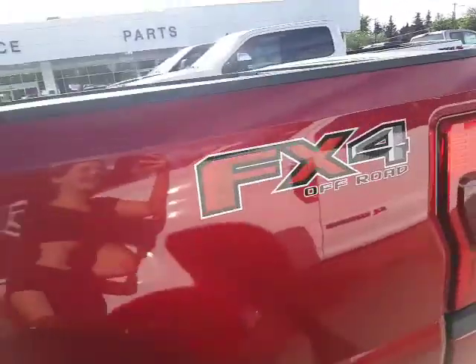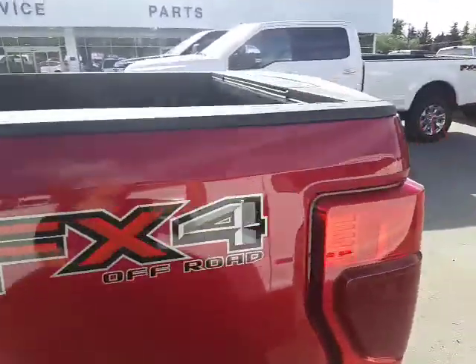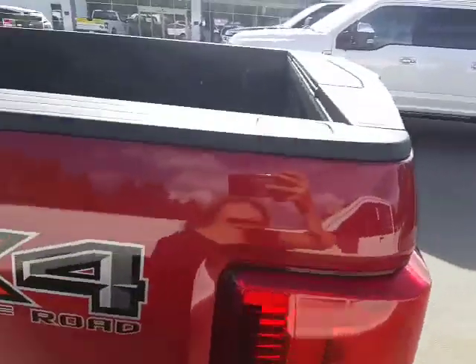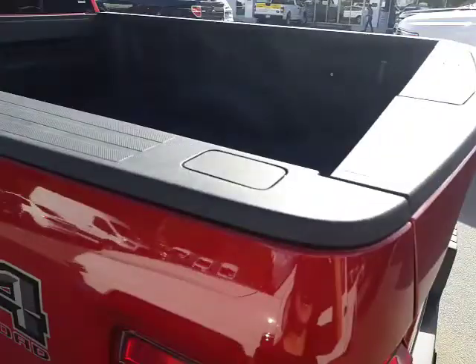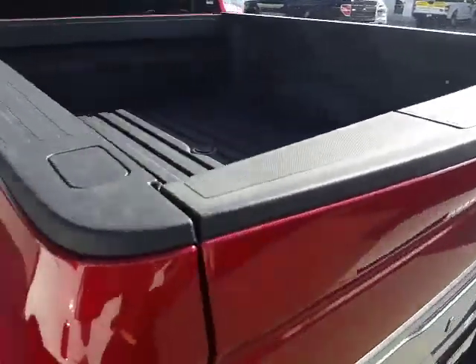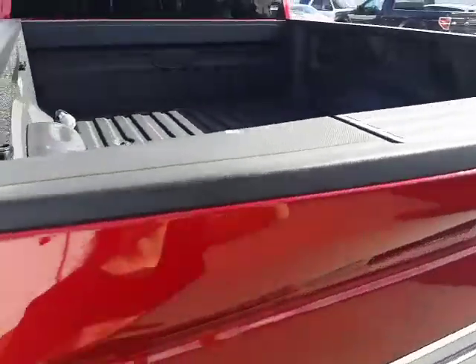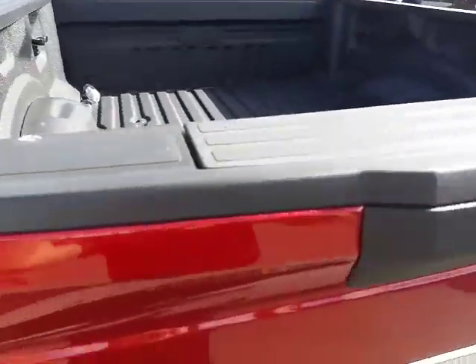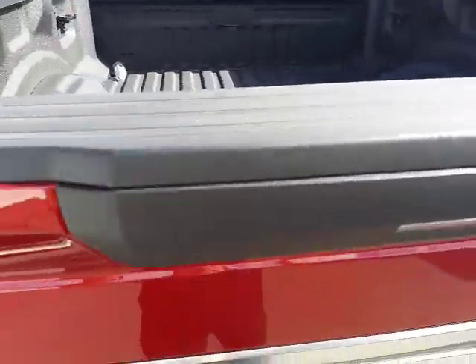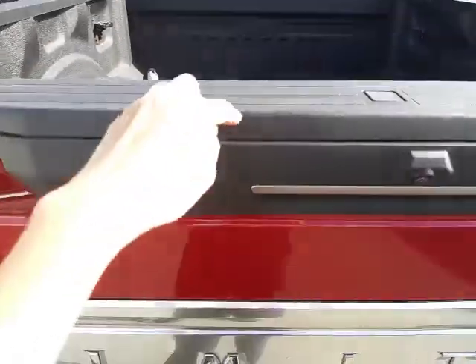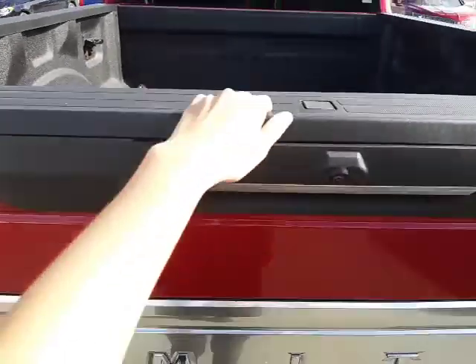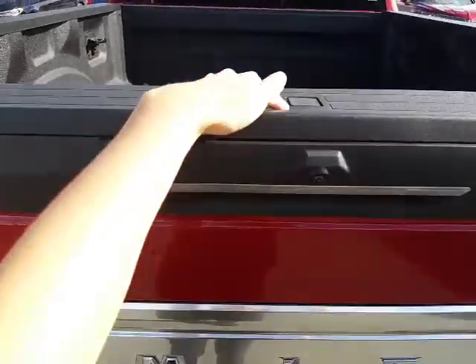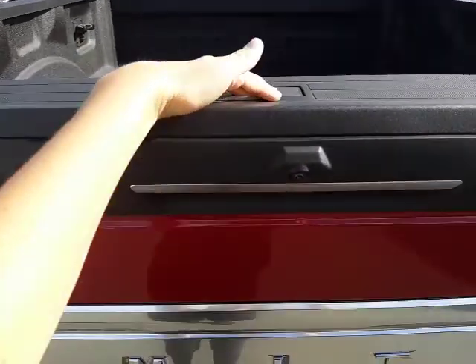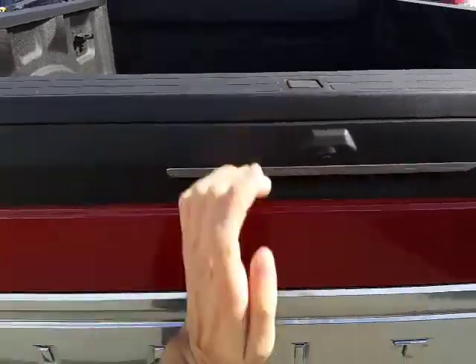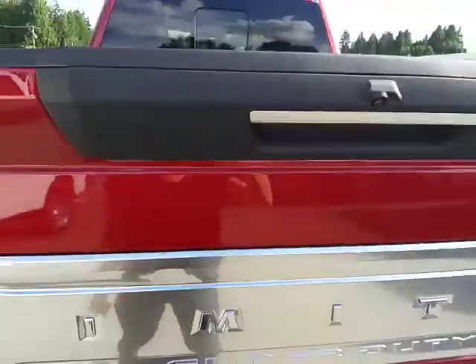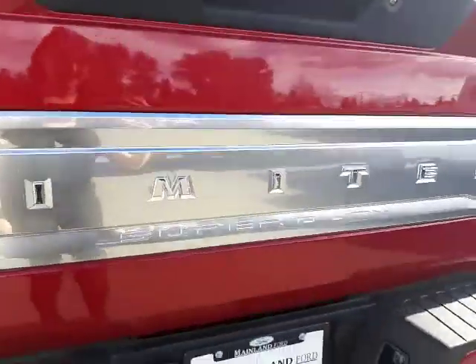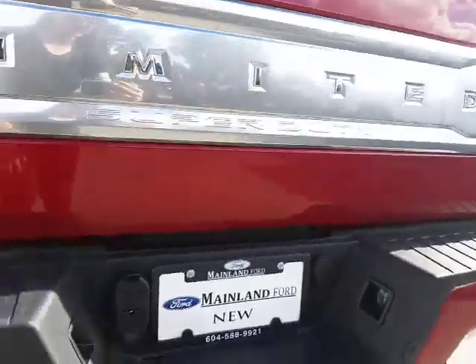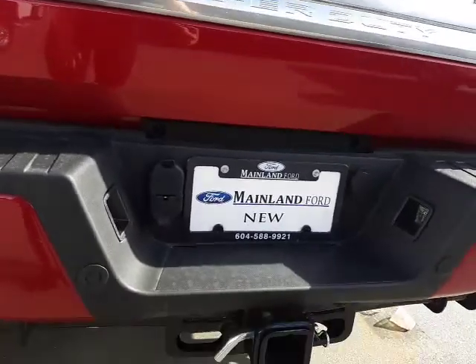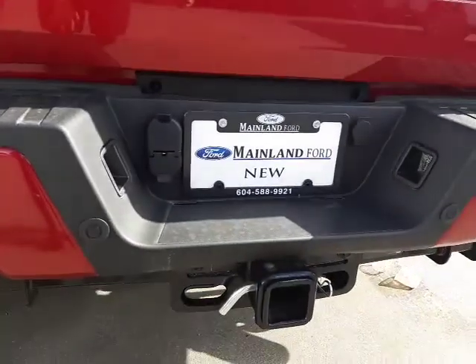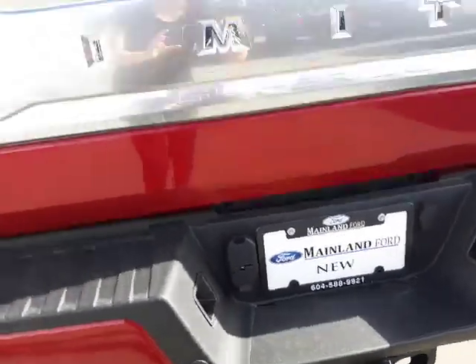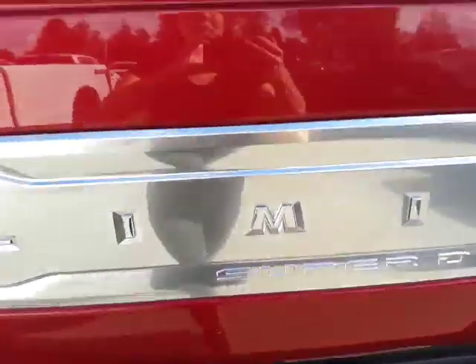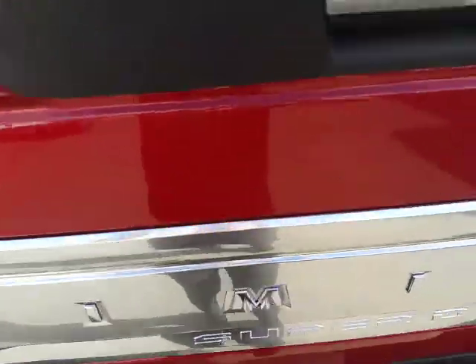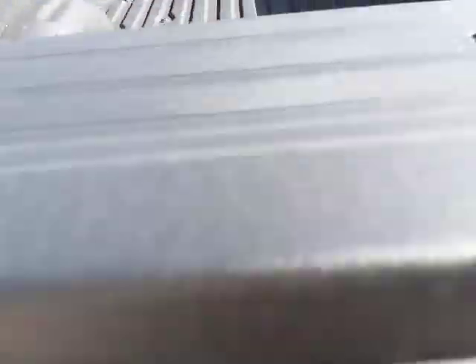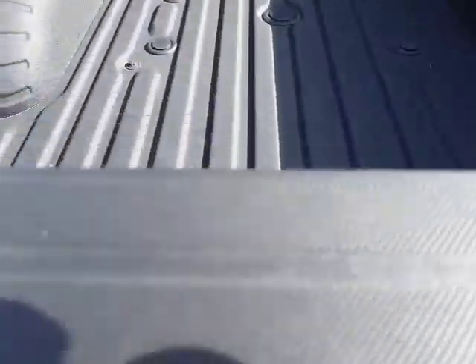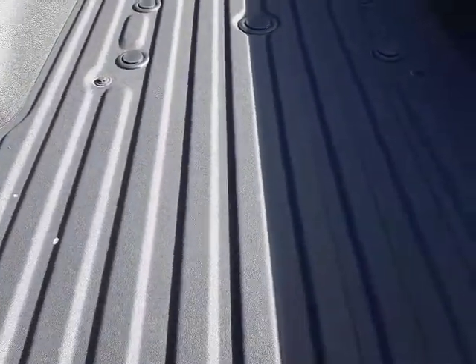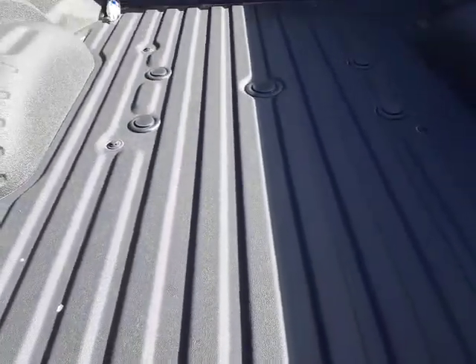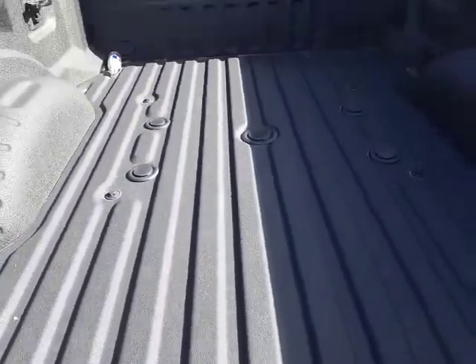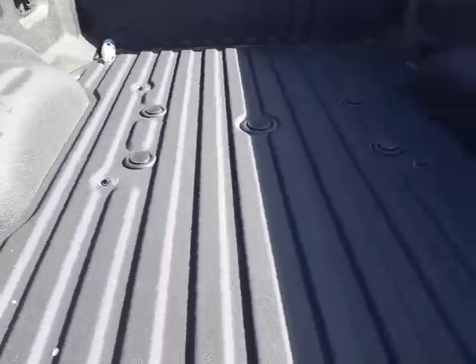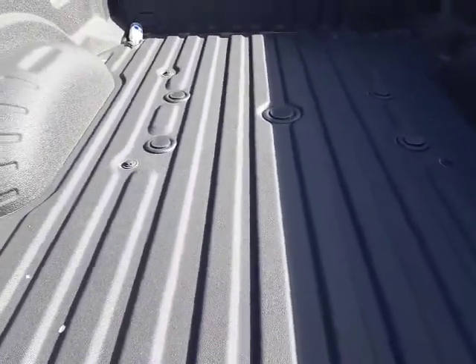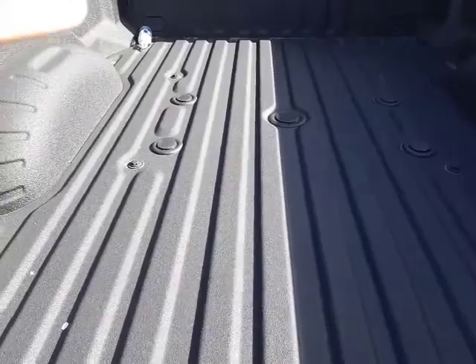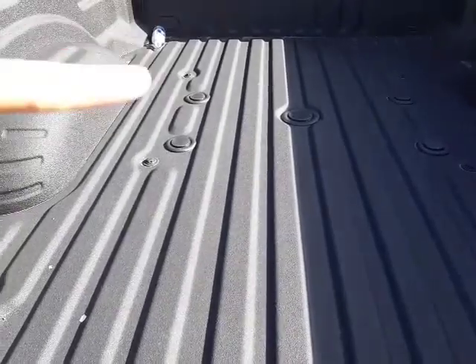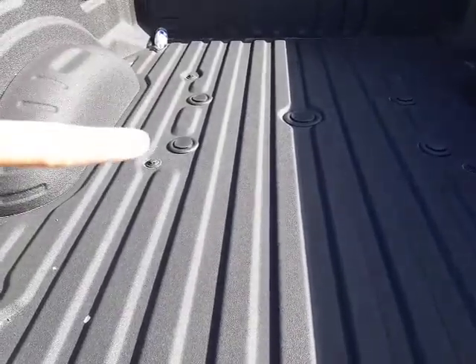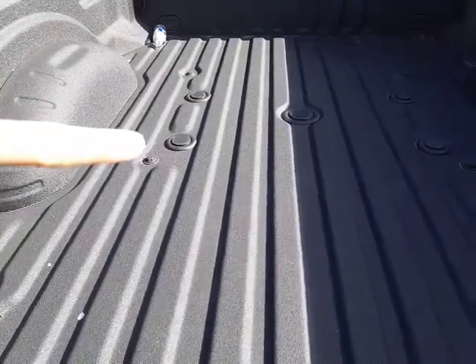It's got the FX4 package, a spray-in bed liner, it also has the tailgate step here, and then of course it's already equipped with the tow package. There is a look at the bed — it does have the hitch prep package as you can see.